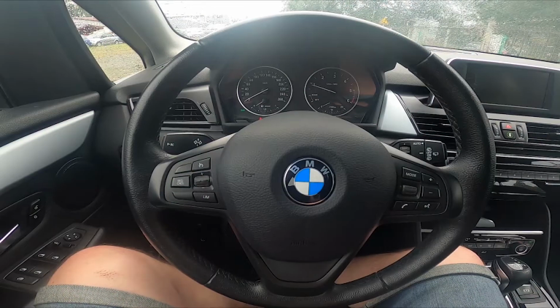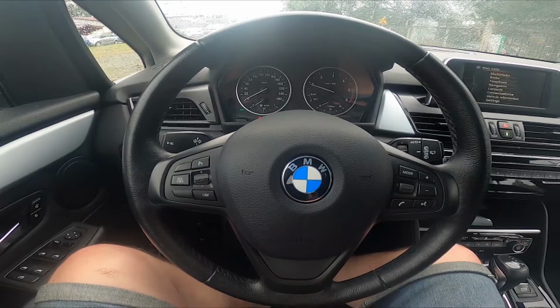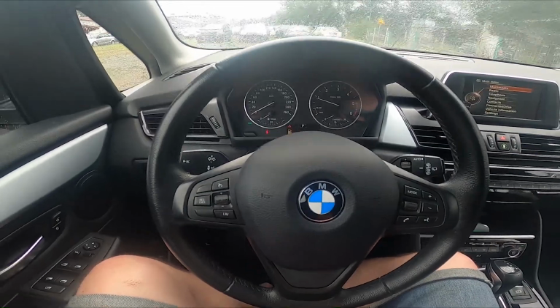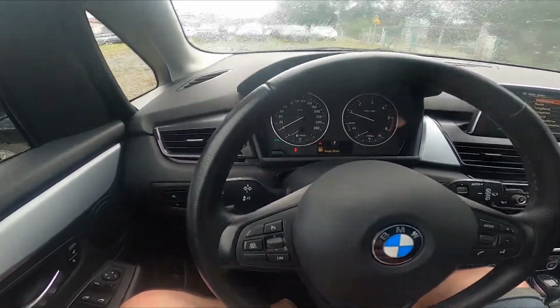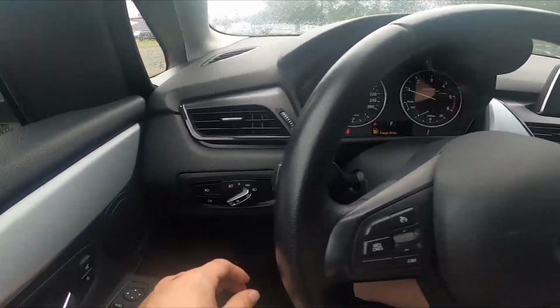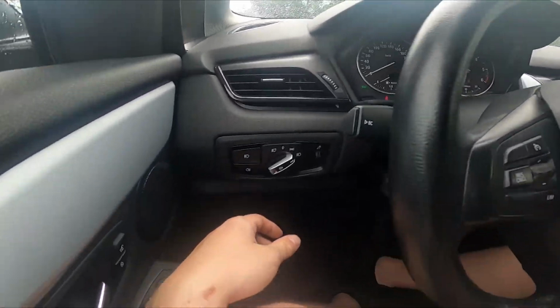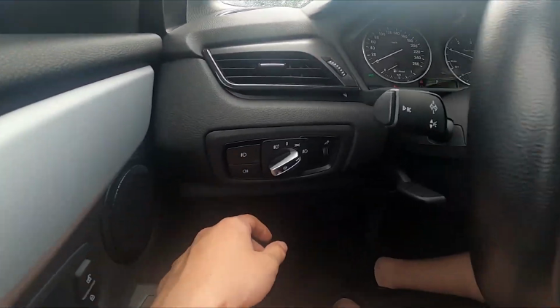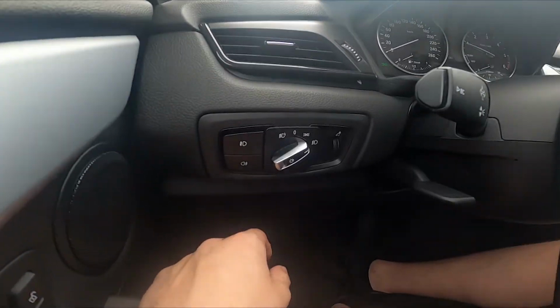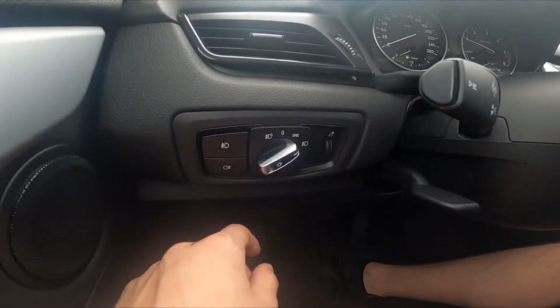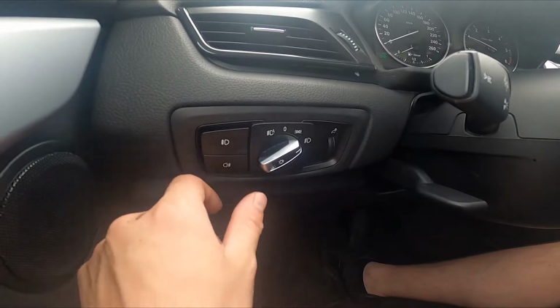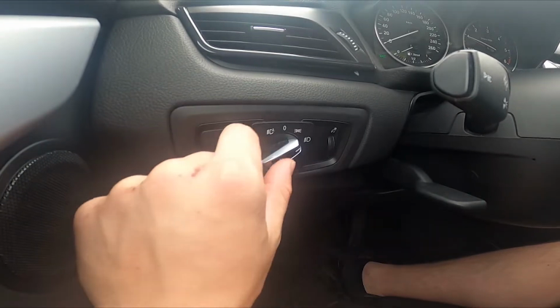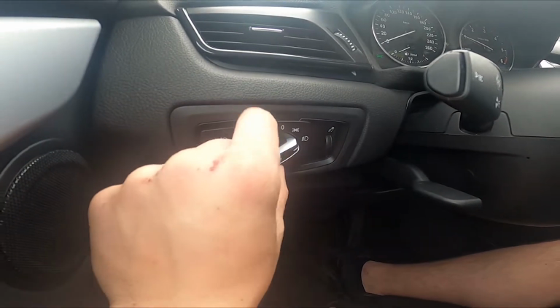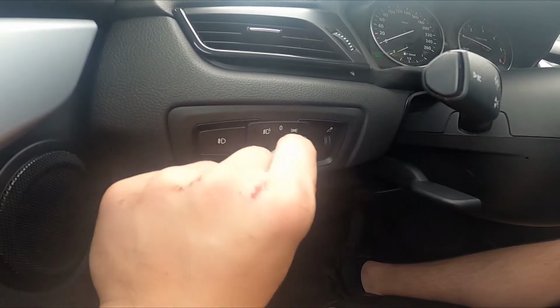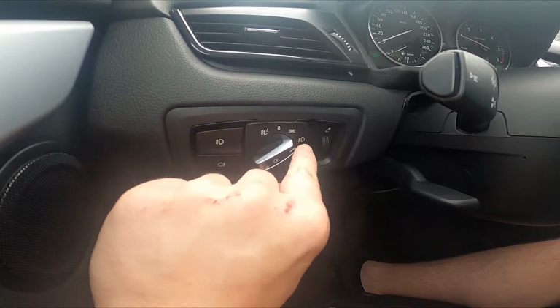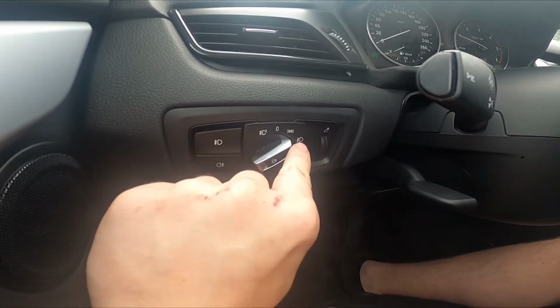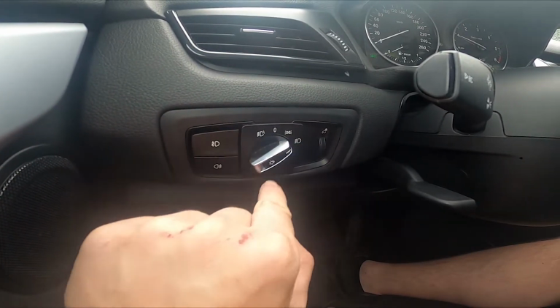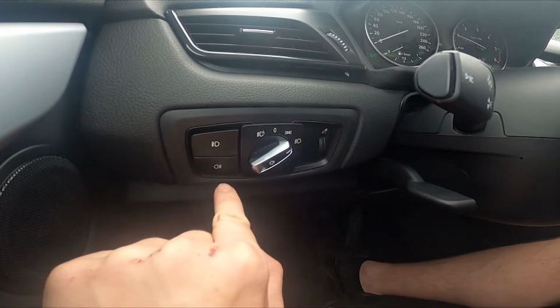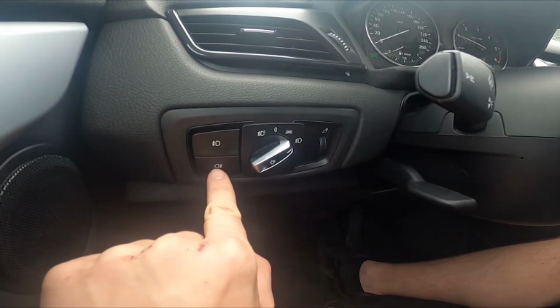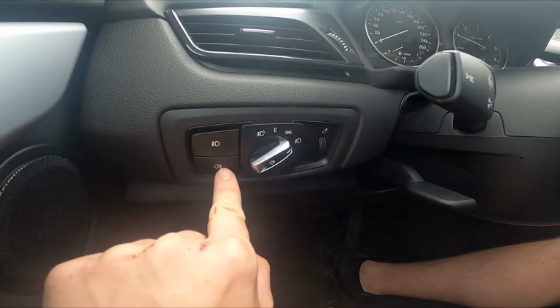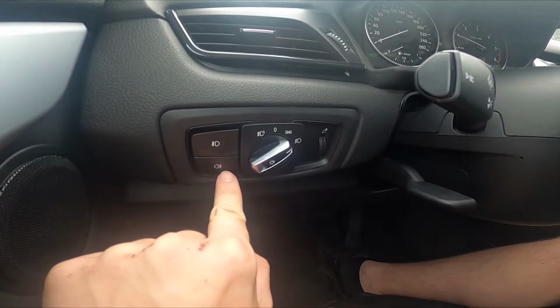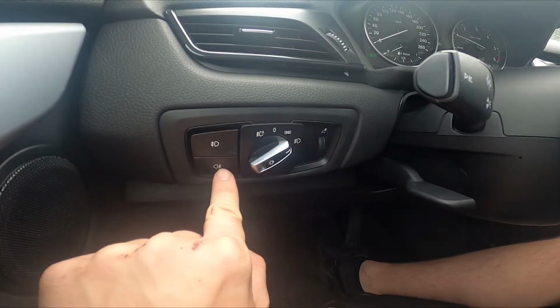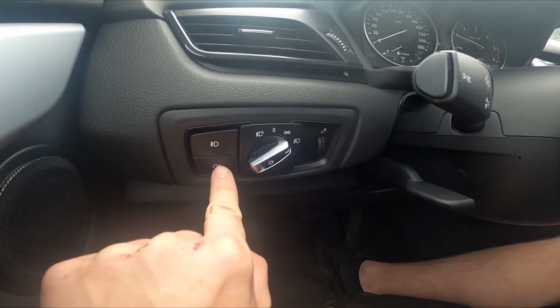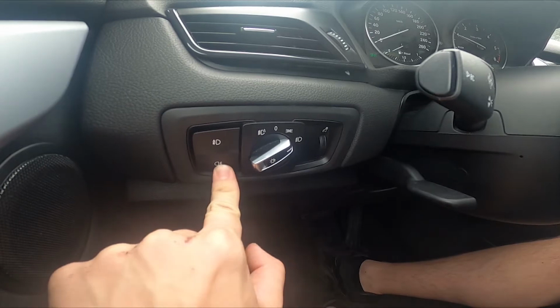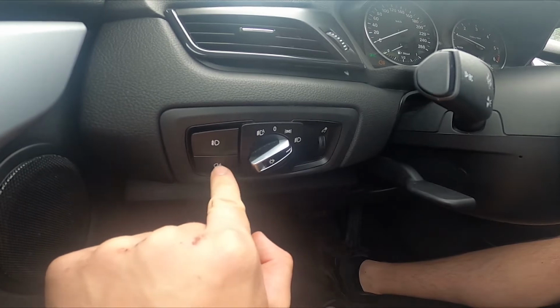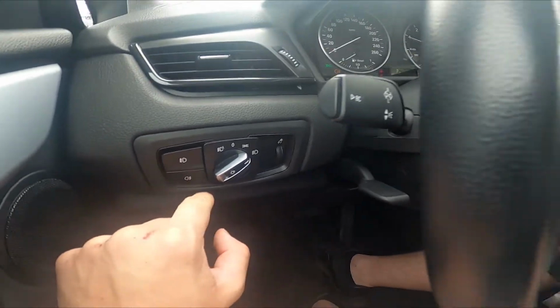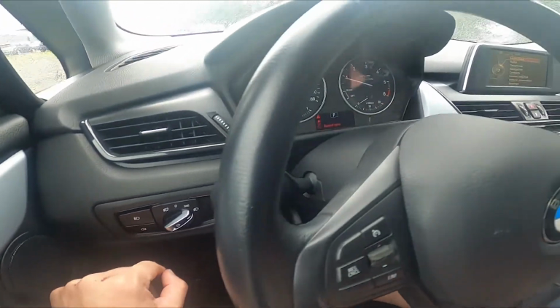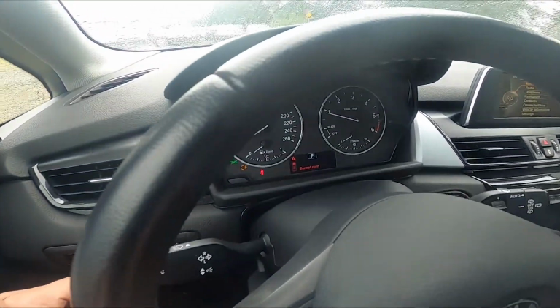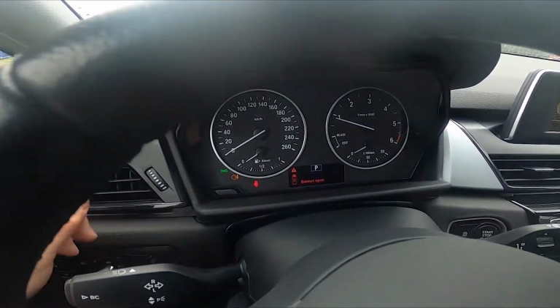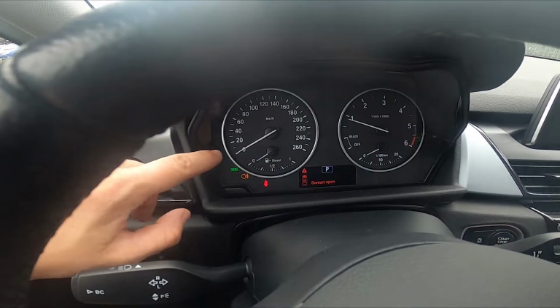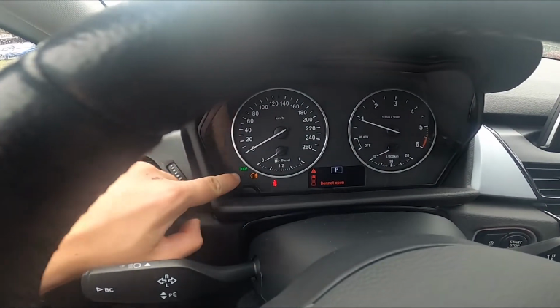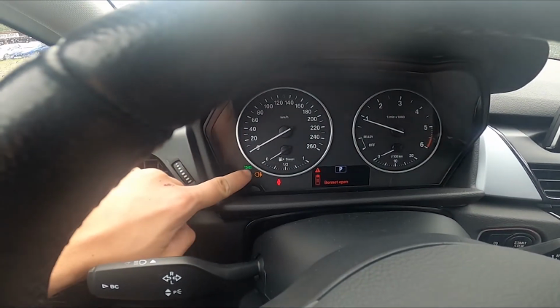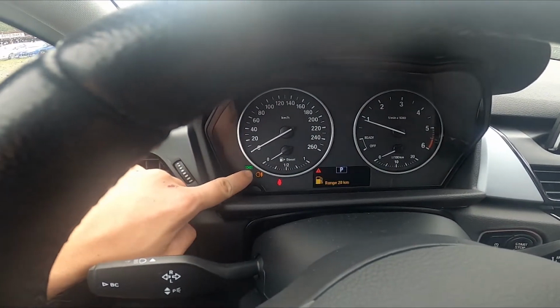Let's take a look at the left side of the steering wheel. Right here we've got the lights panel. Make sure that the high beam is enabled, and then simply press this button at the bottom of the panel. You can see that the rear antifog lights are enabled by the icon right here.